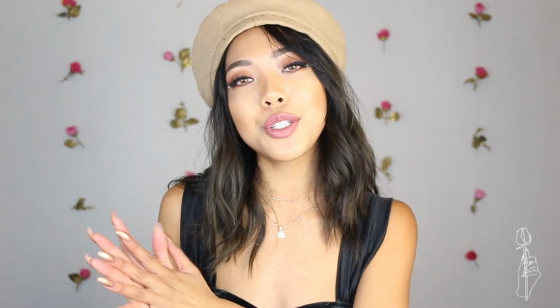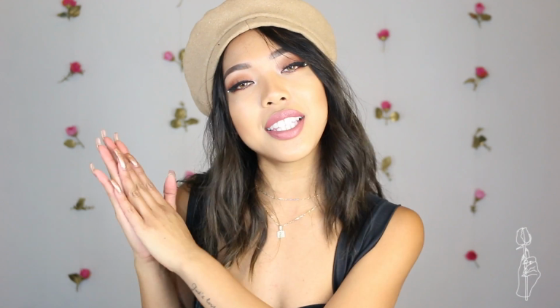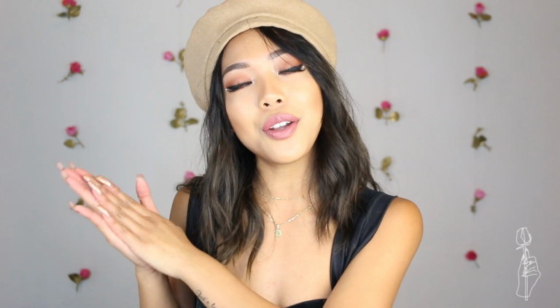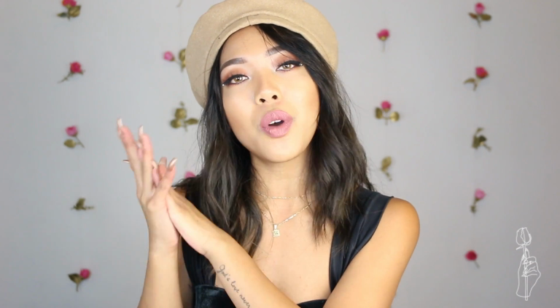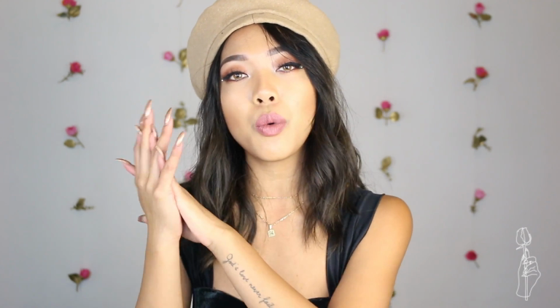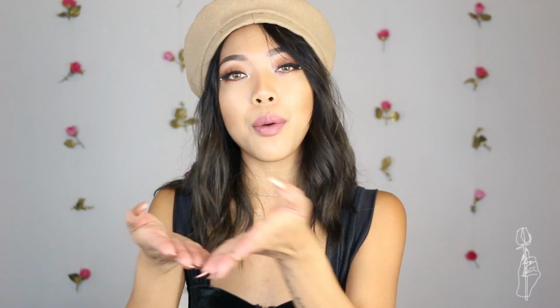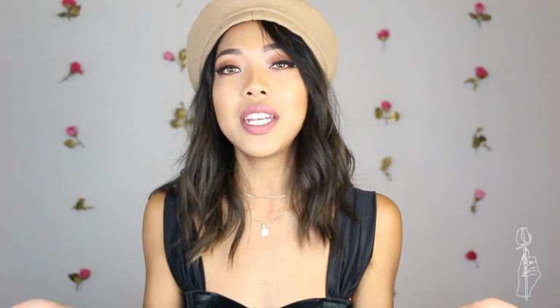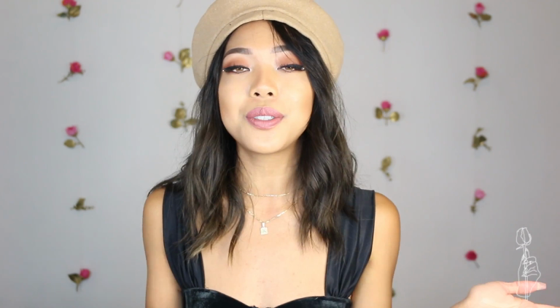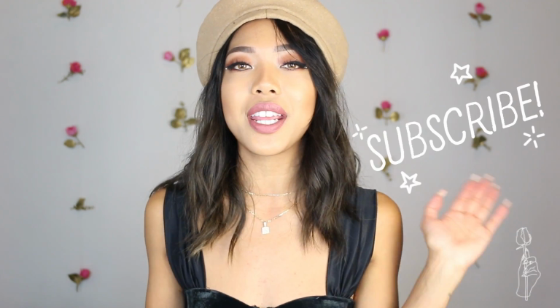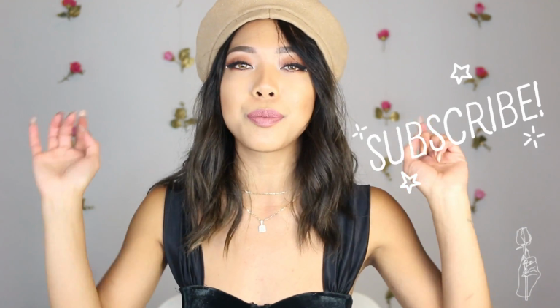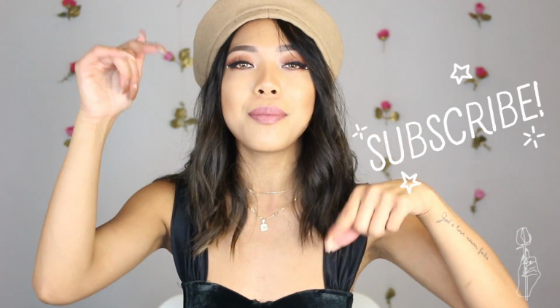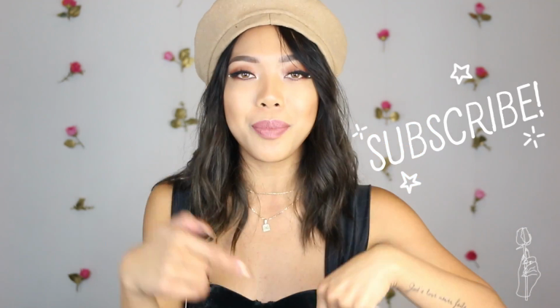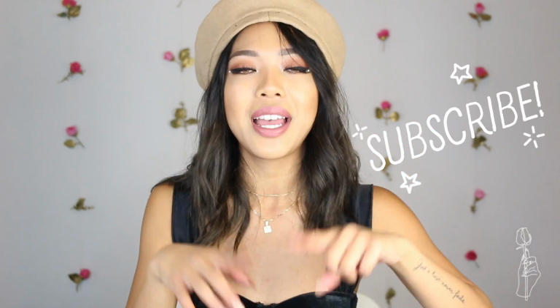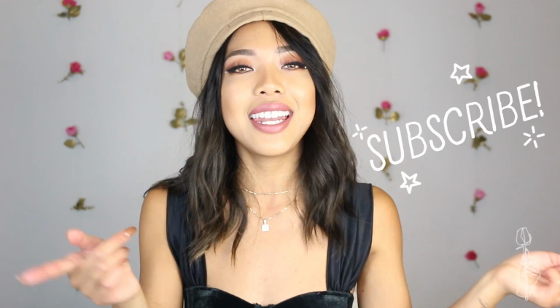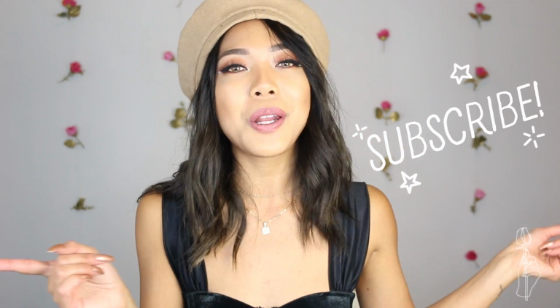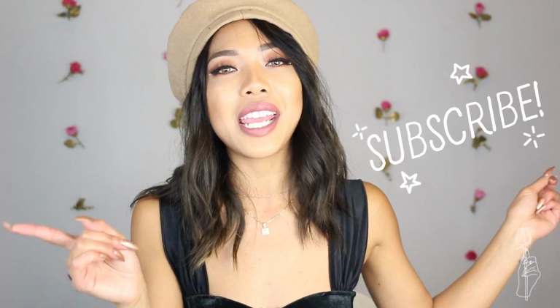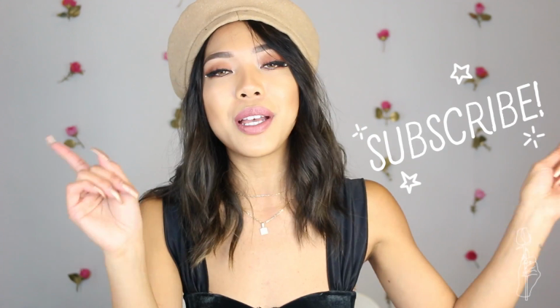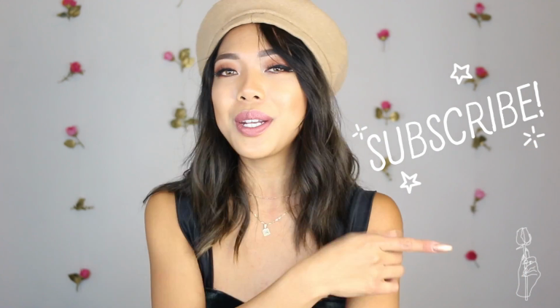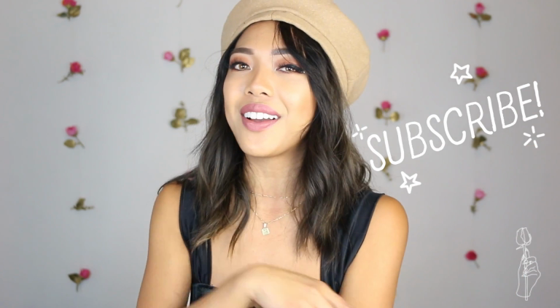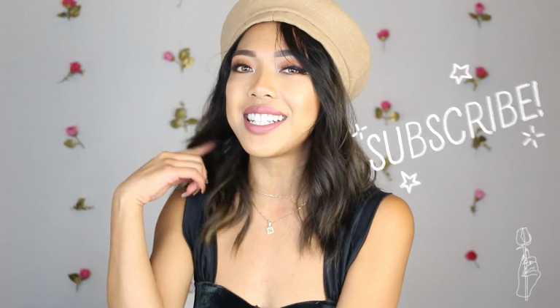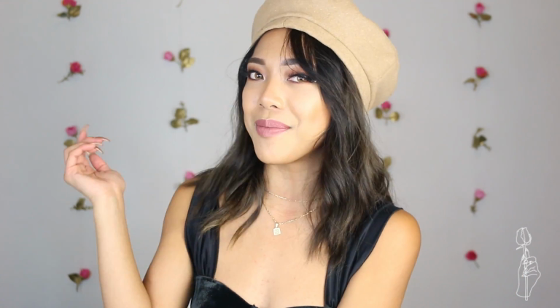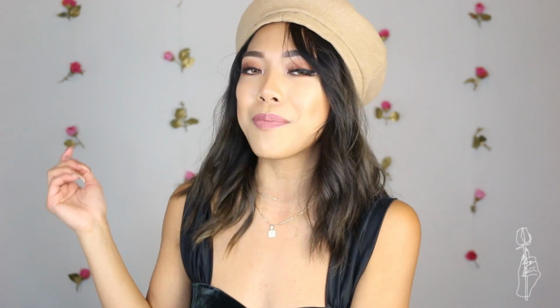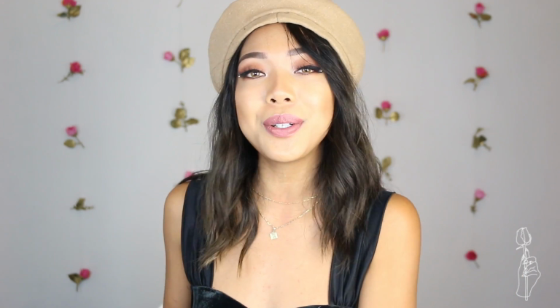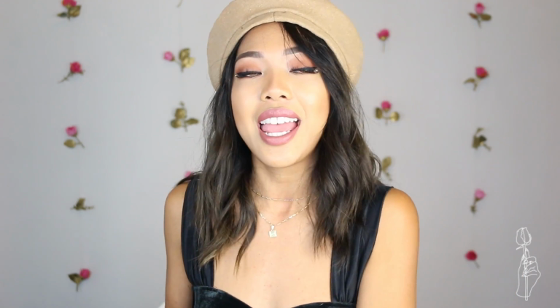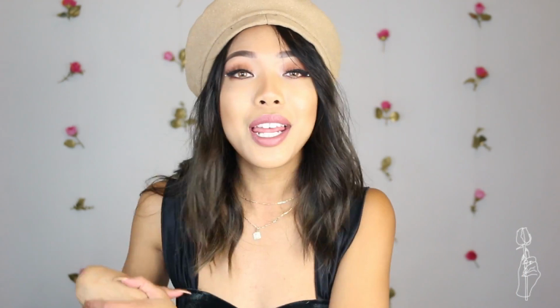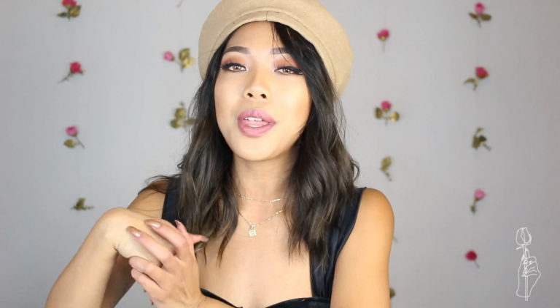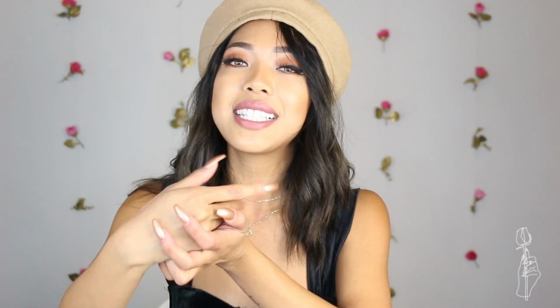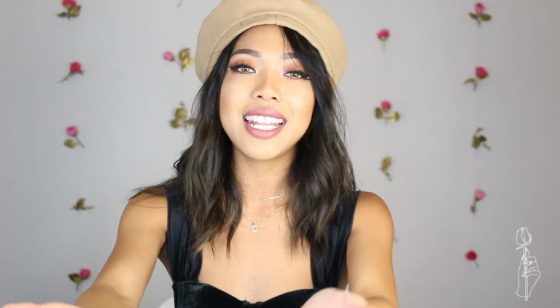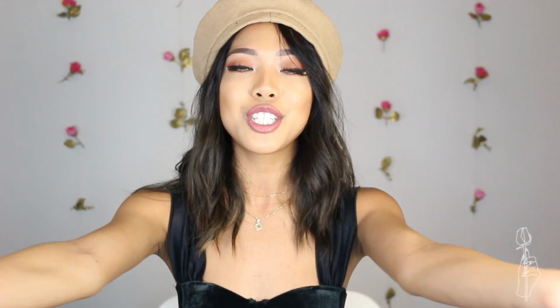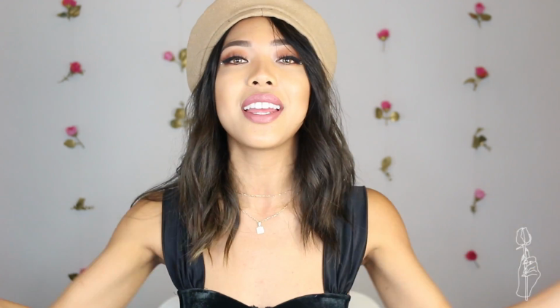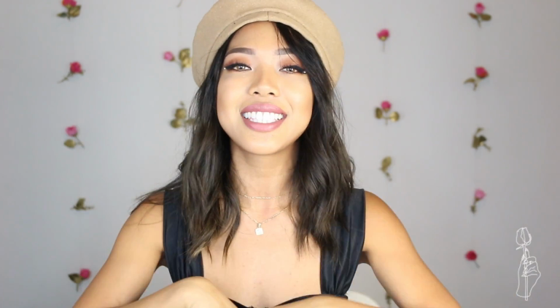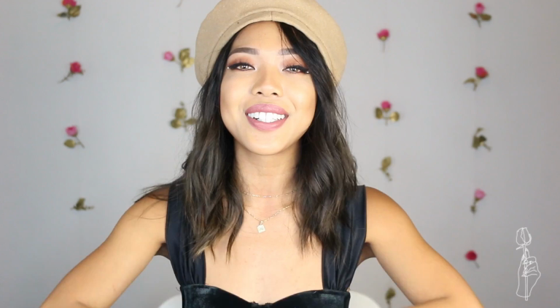If you guys are new to this channel and want to see more DIY videos, don't forget to subscribe down below and hit the notification bell so you don't miss out on the next time that I post. And with all that being said, let's jump right into this tutorial.